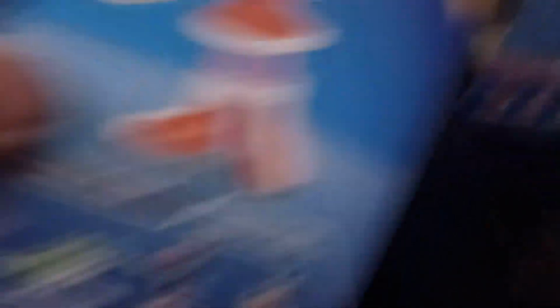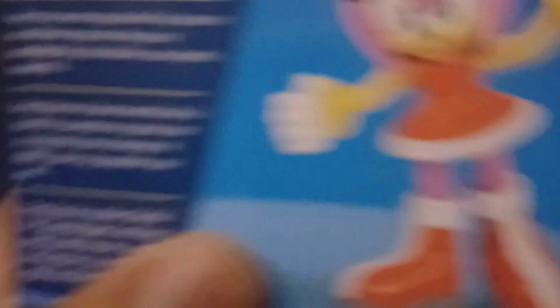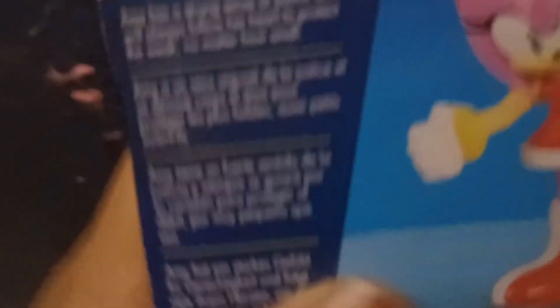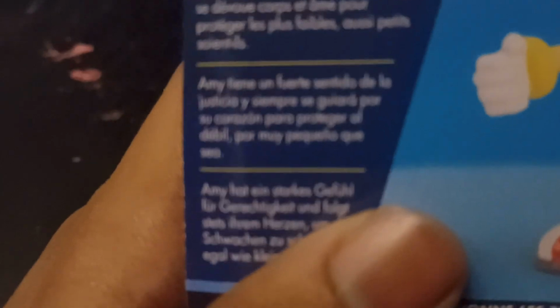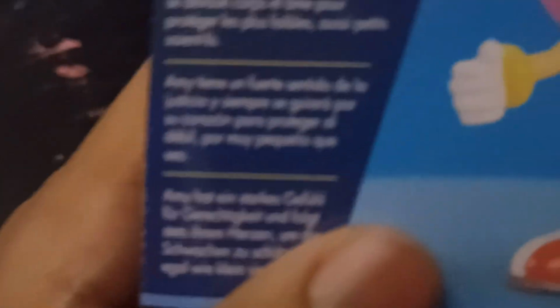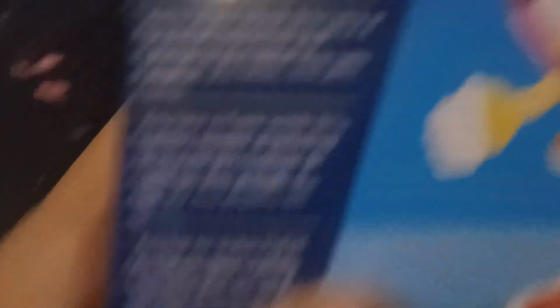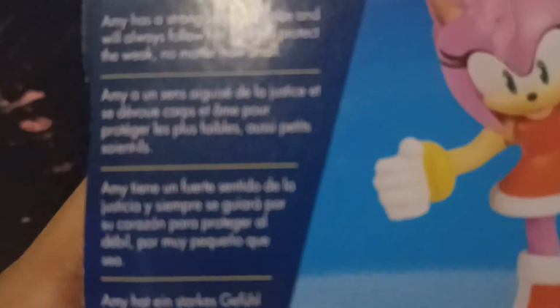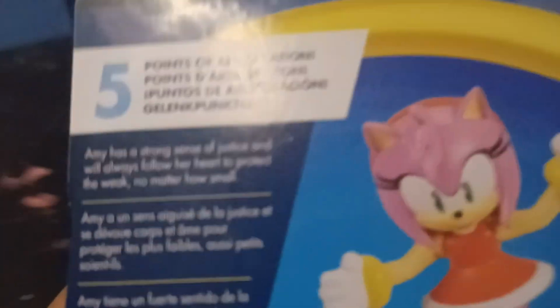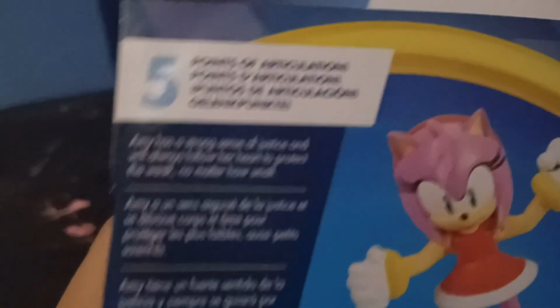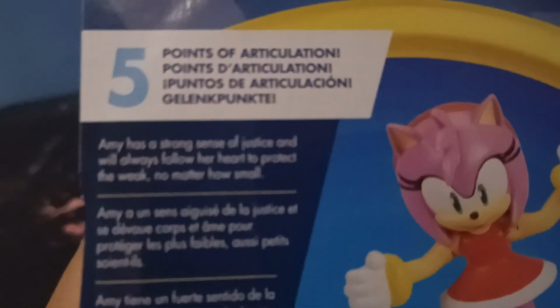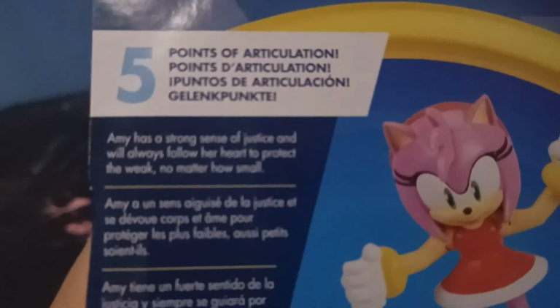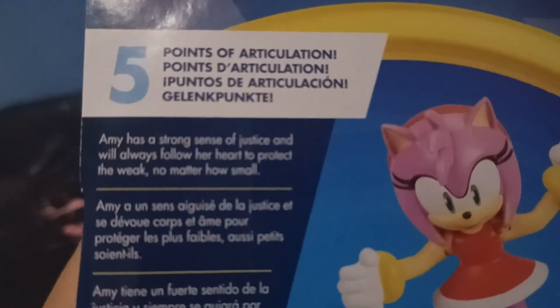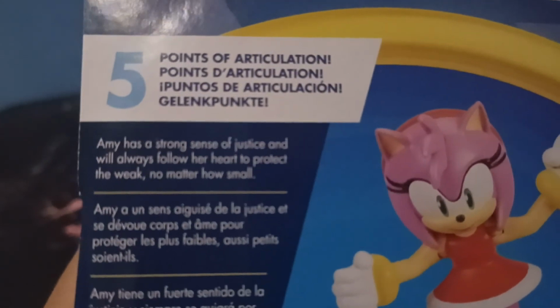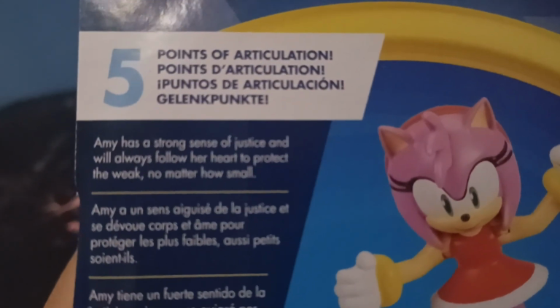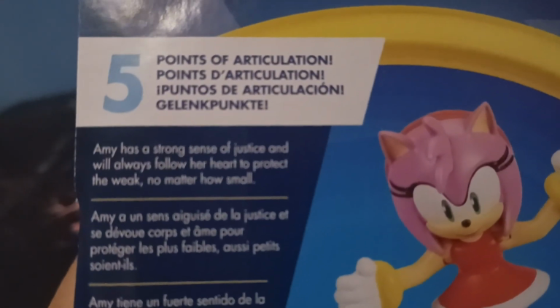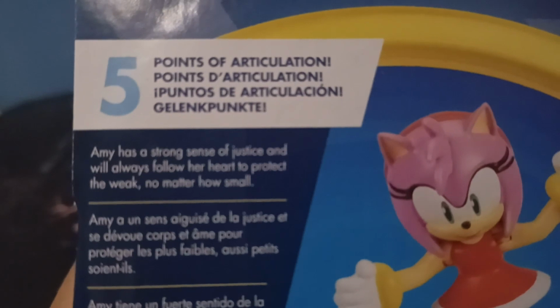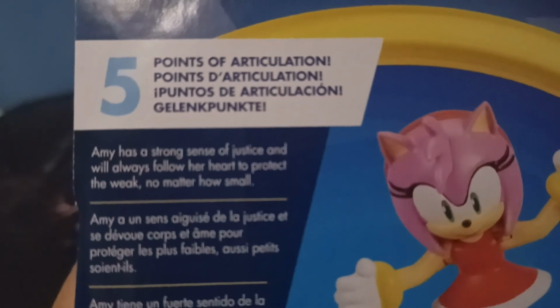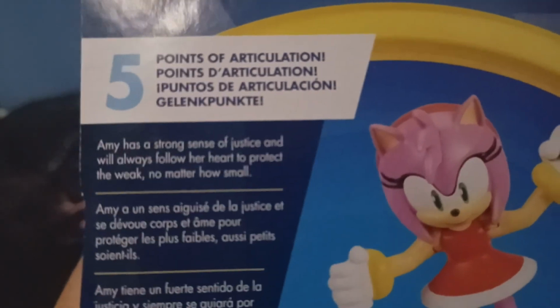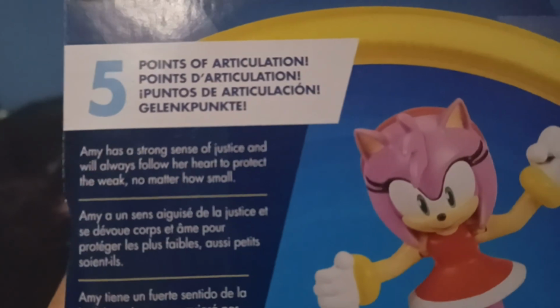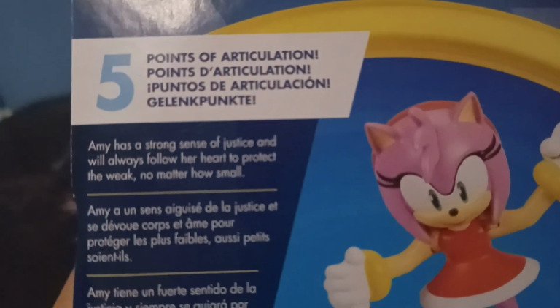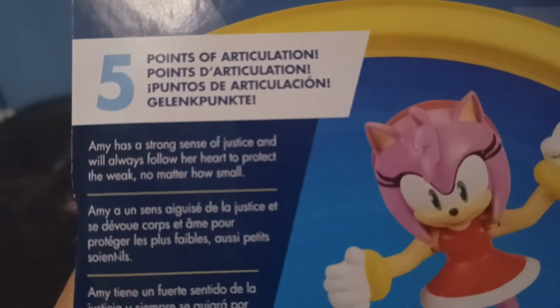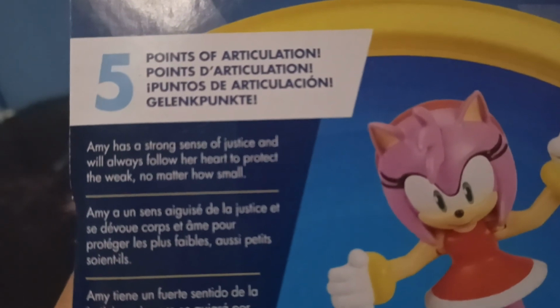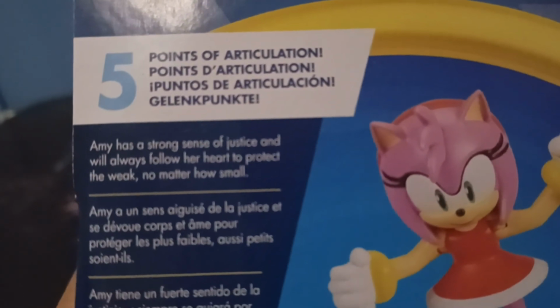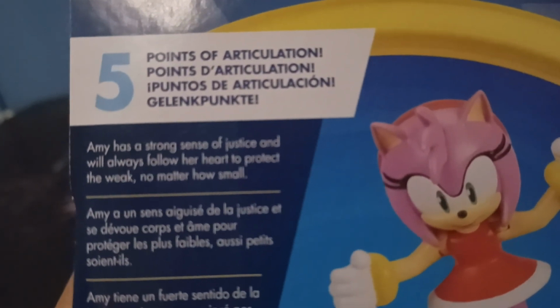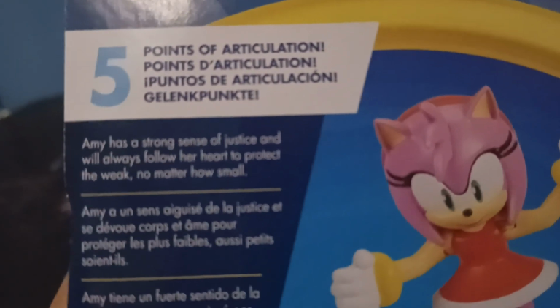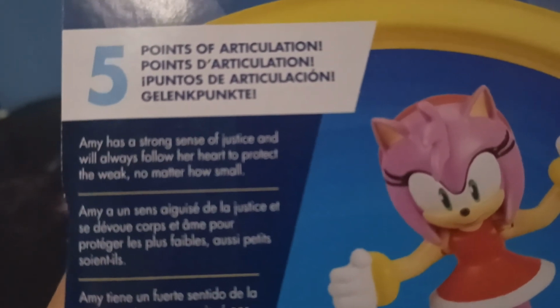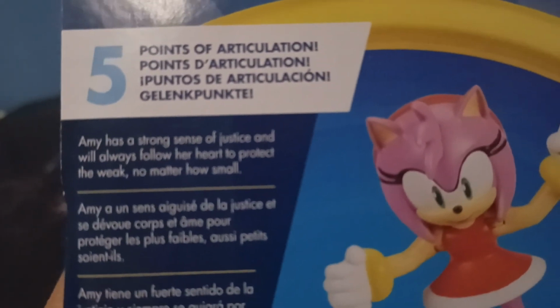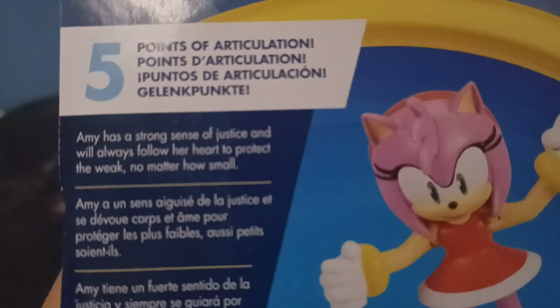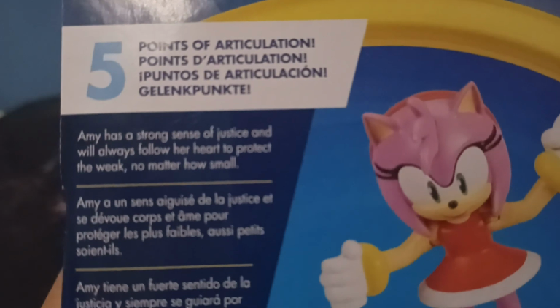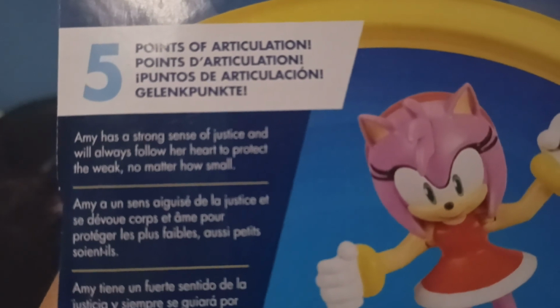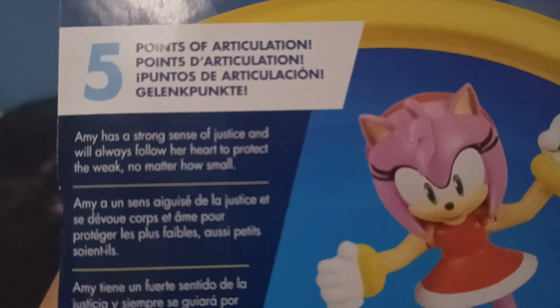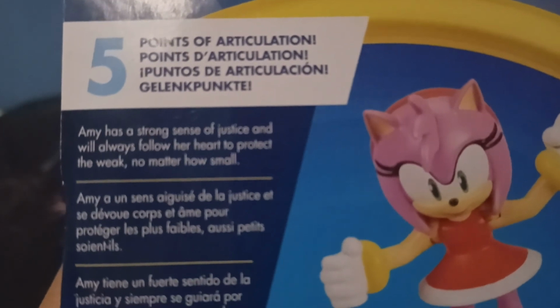Amy has 5 points of articulation. Amy has a strong sense of justice and will always follow her heart to protect the weak, no matter how small.